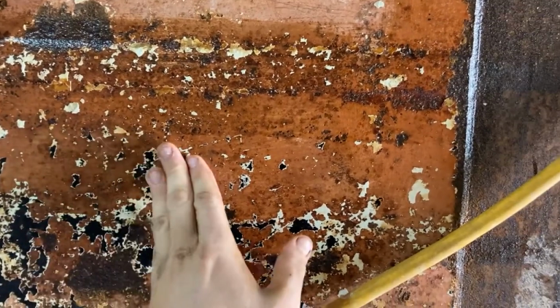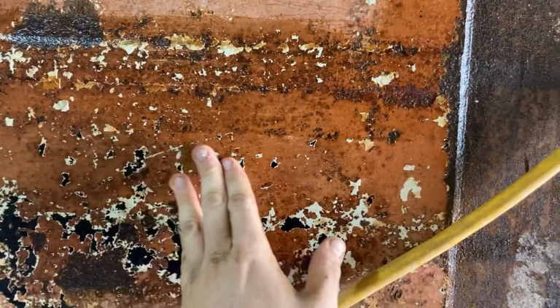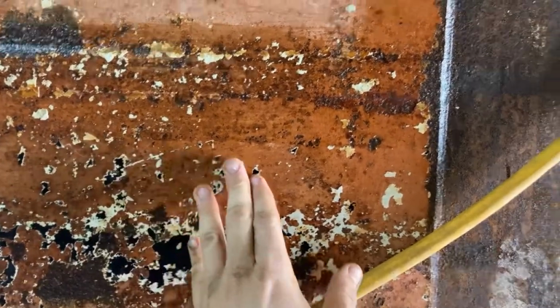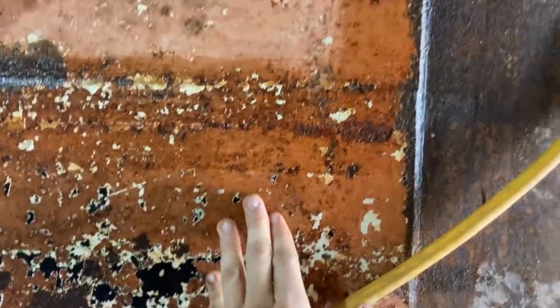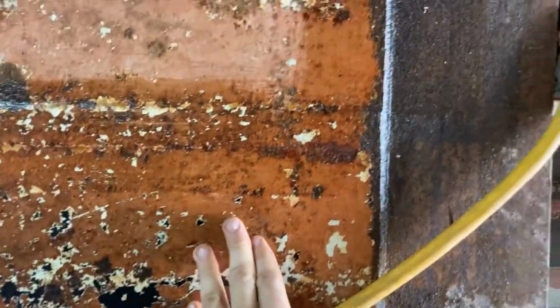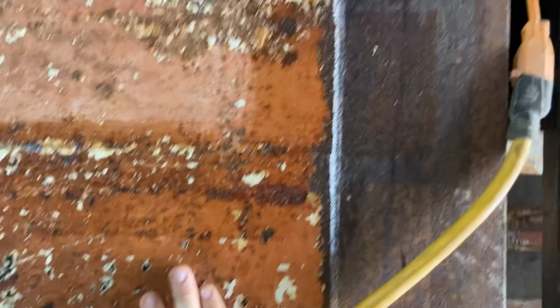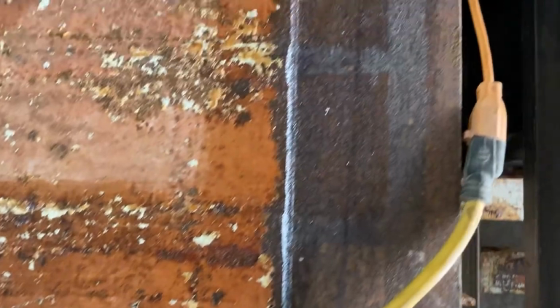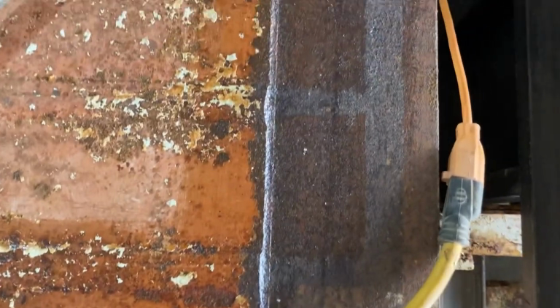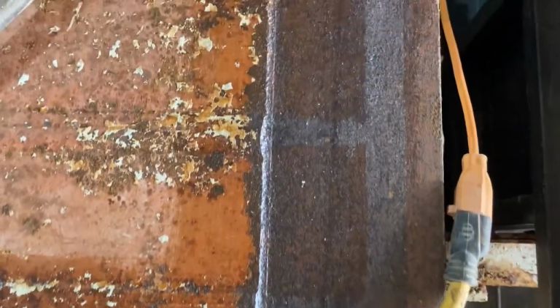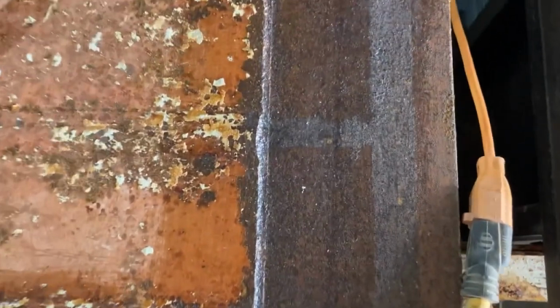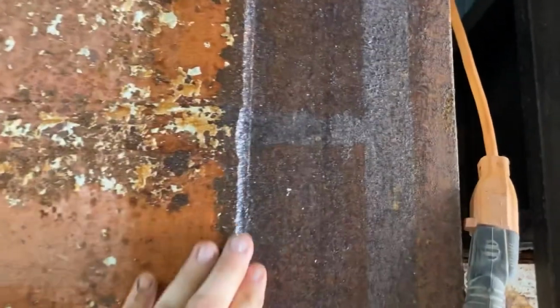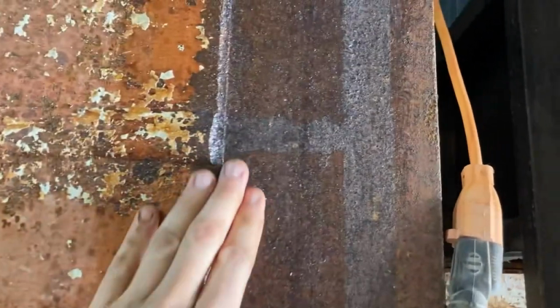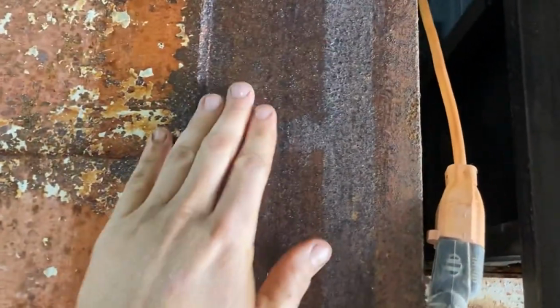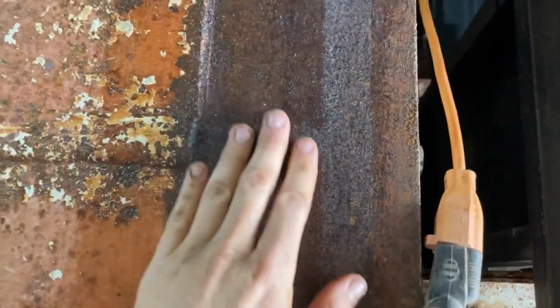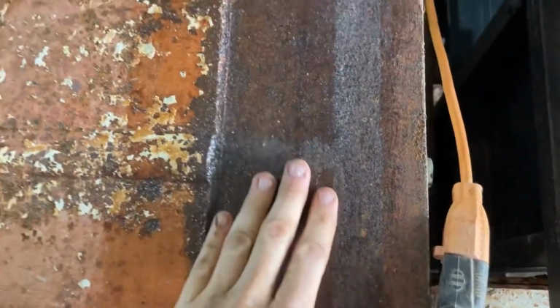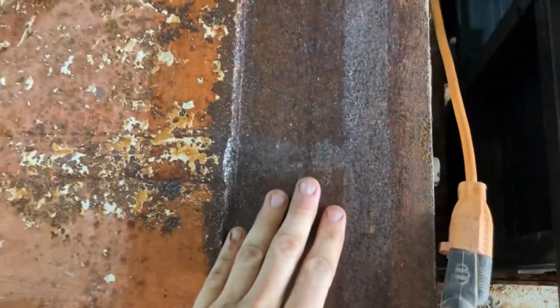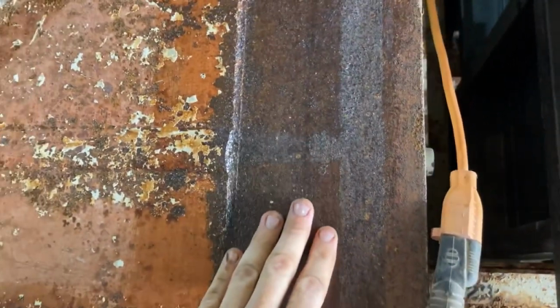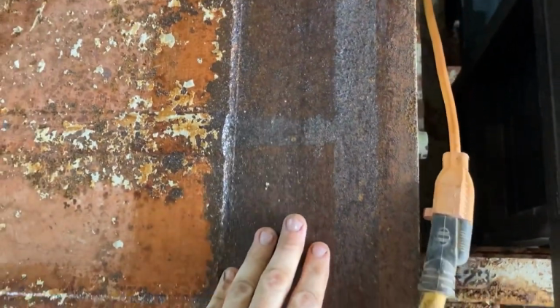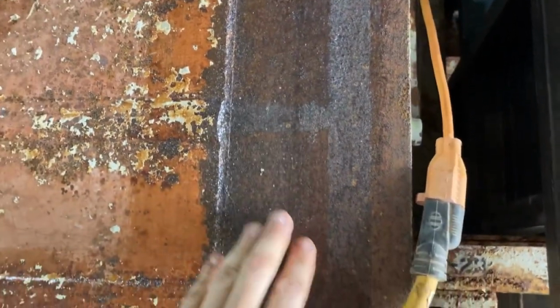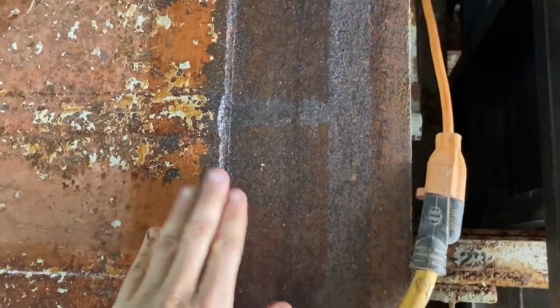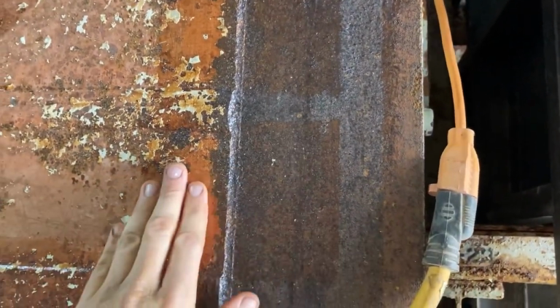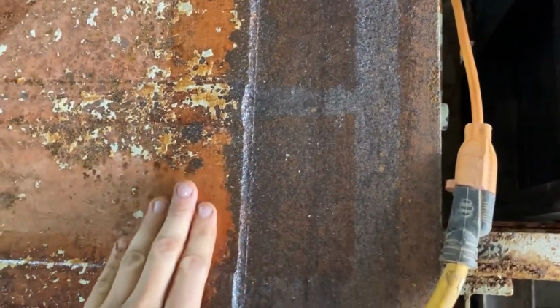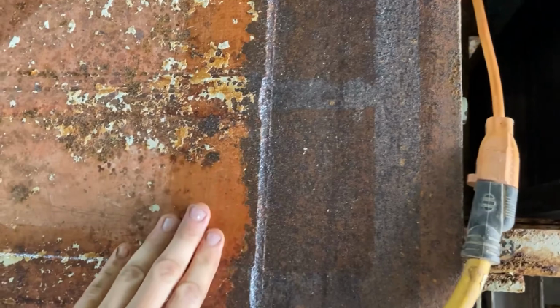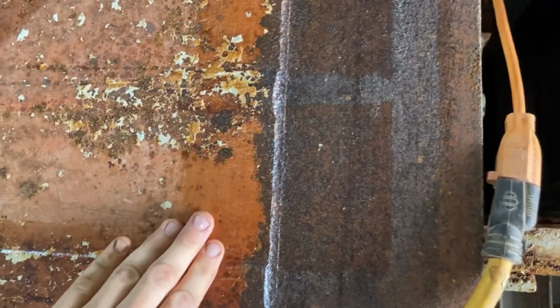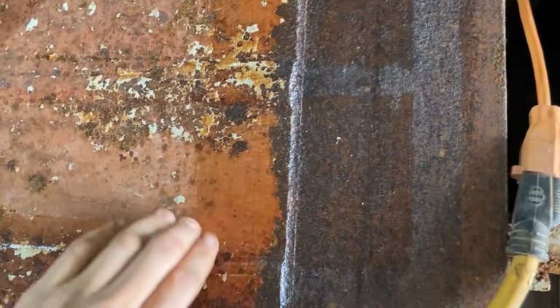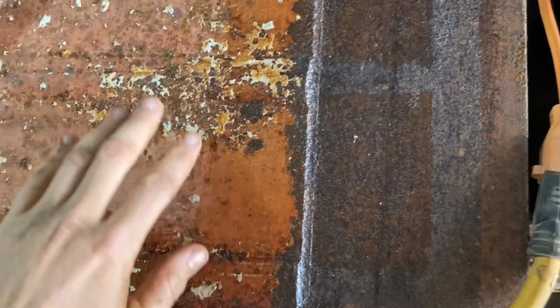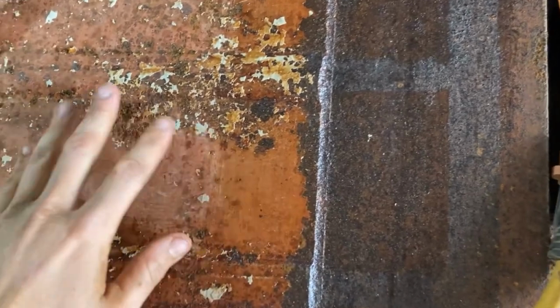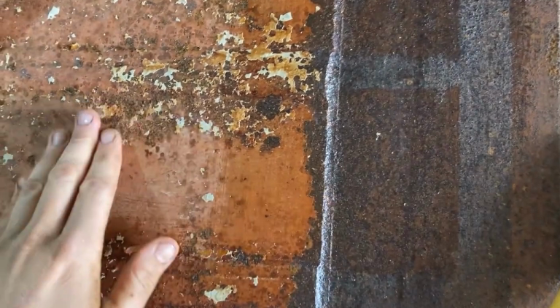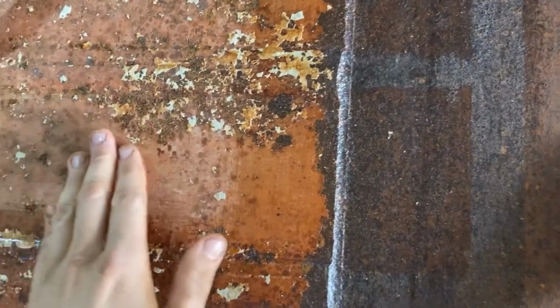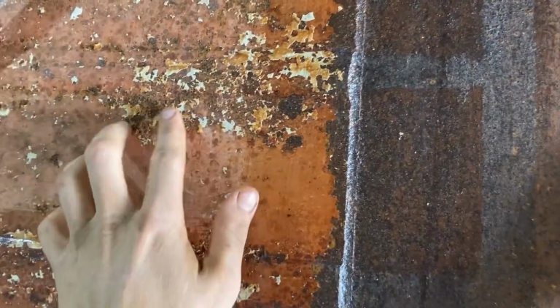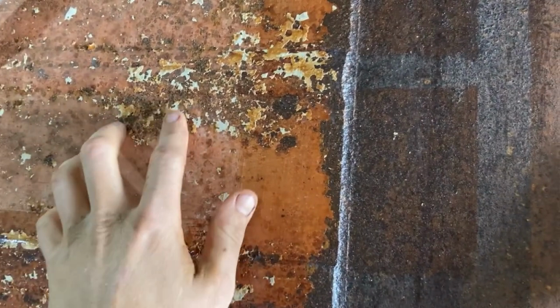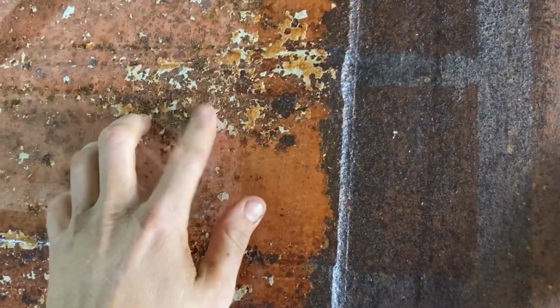This is what it looks like just on the bare metal — bare rusted metal. It's the patina paint.